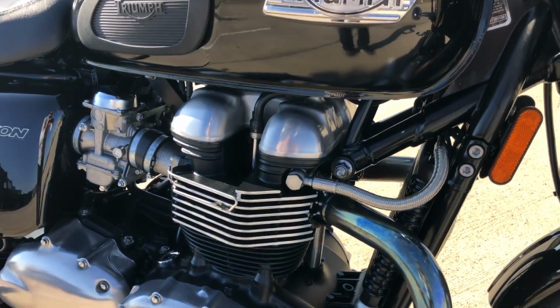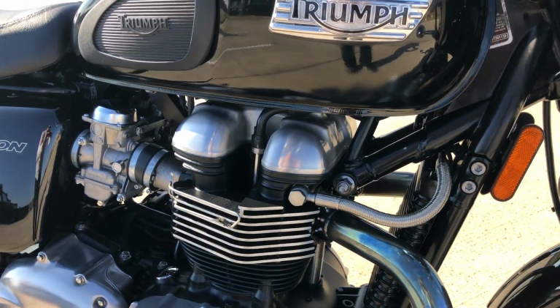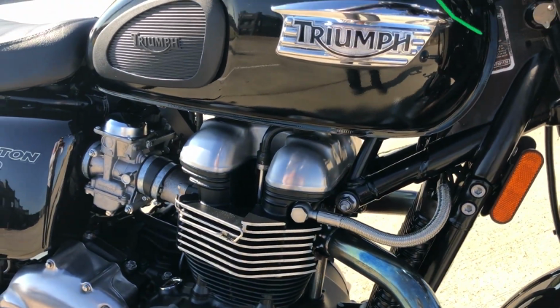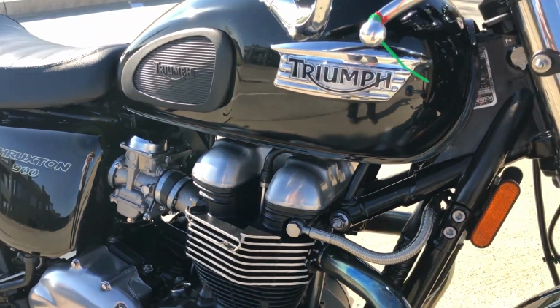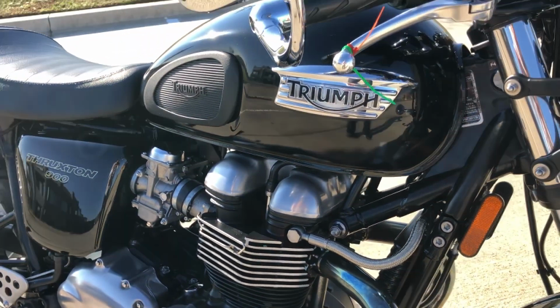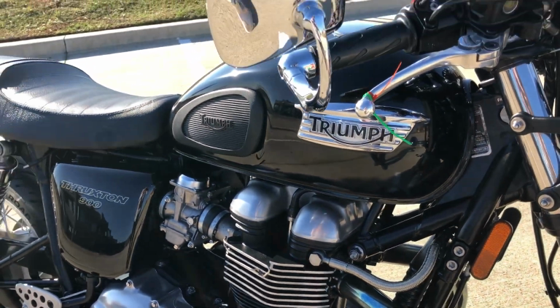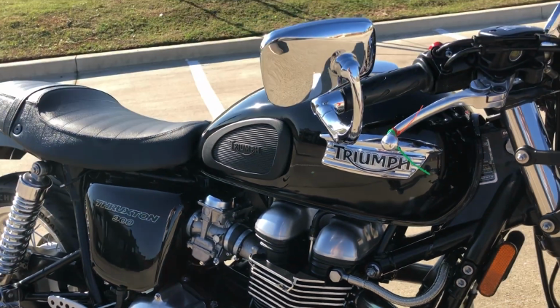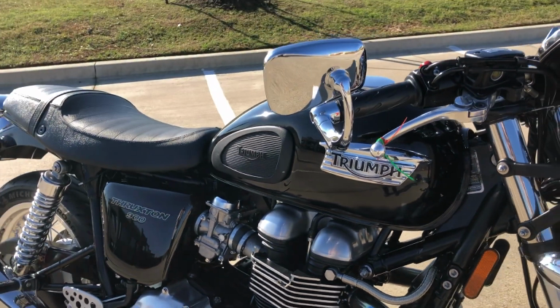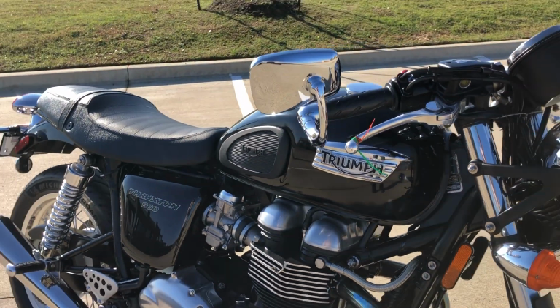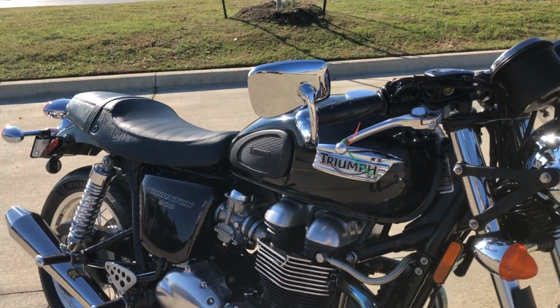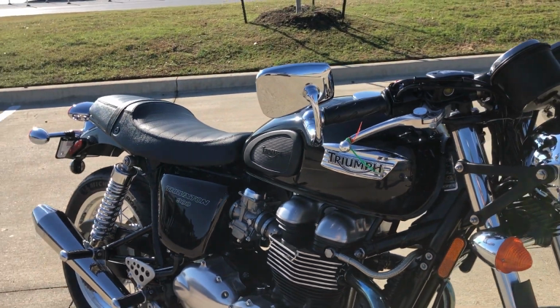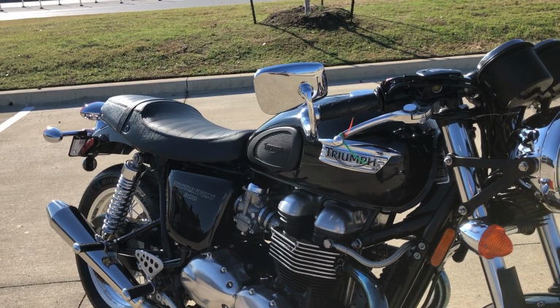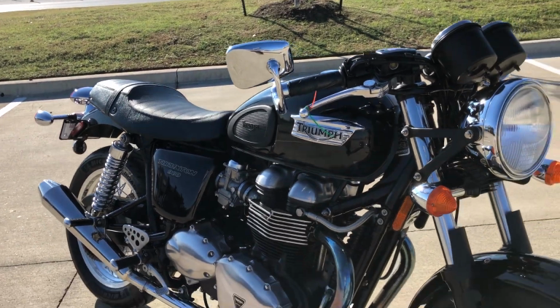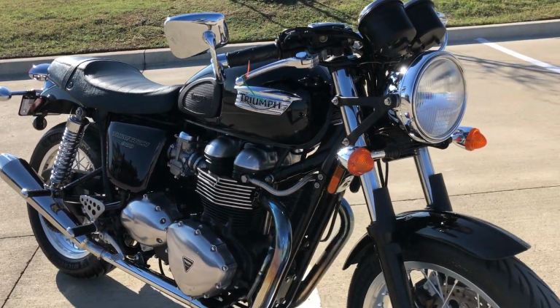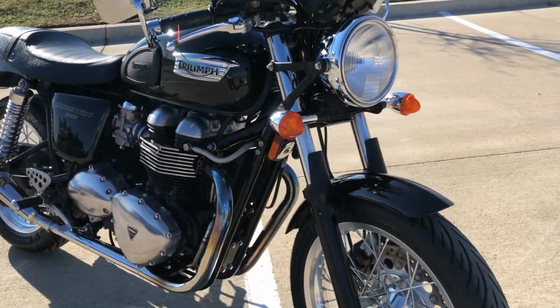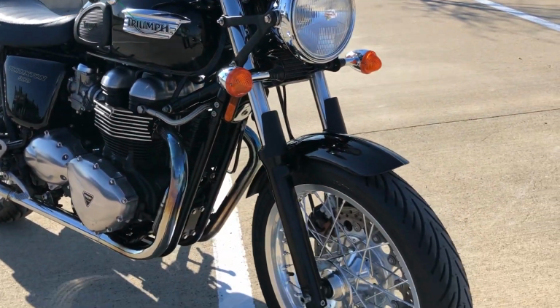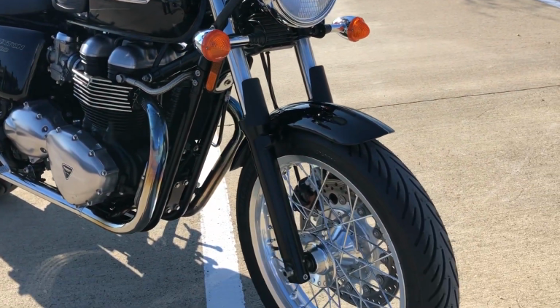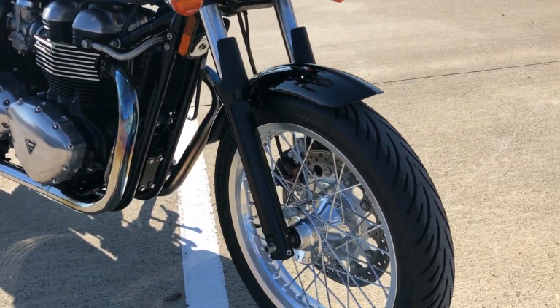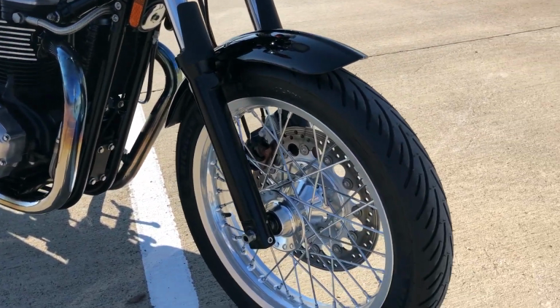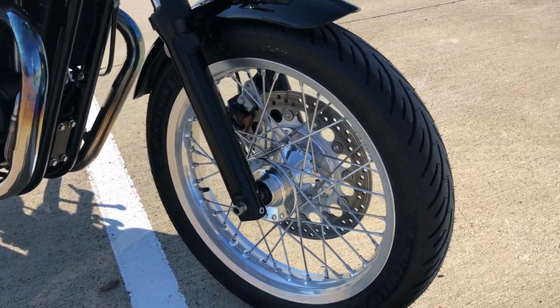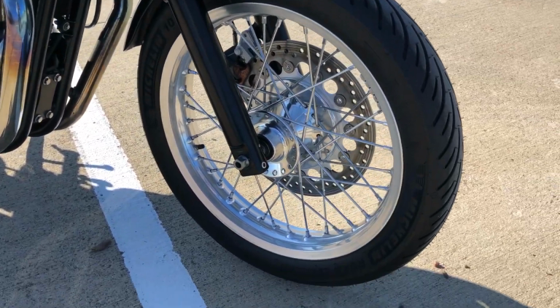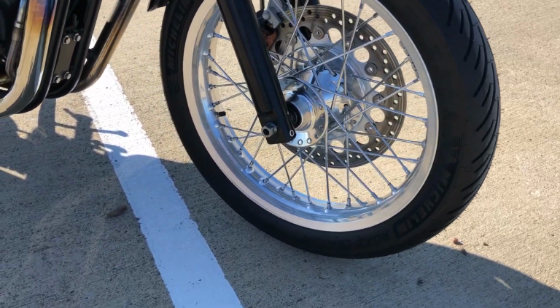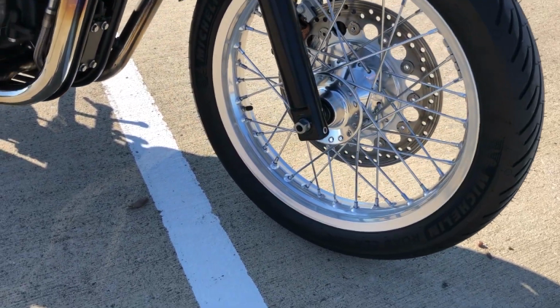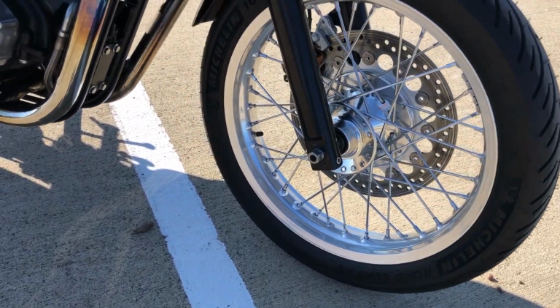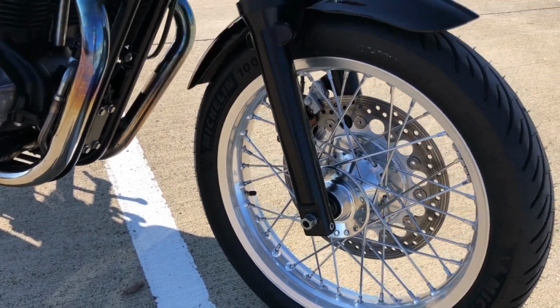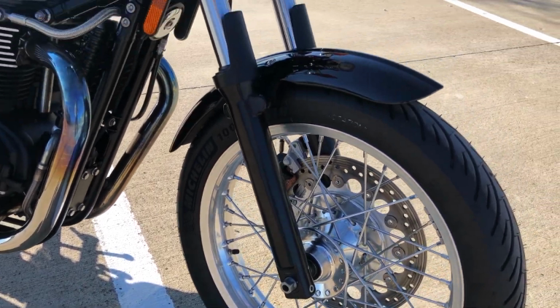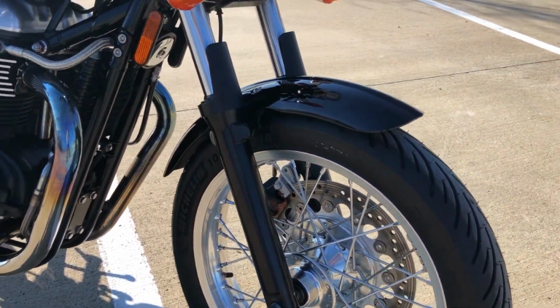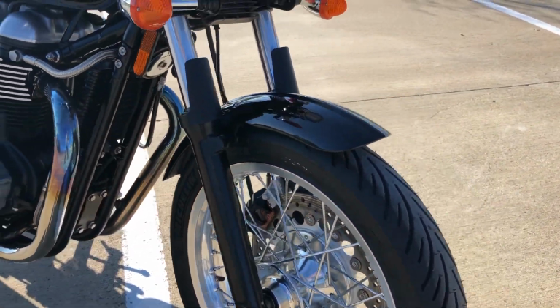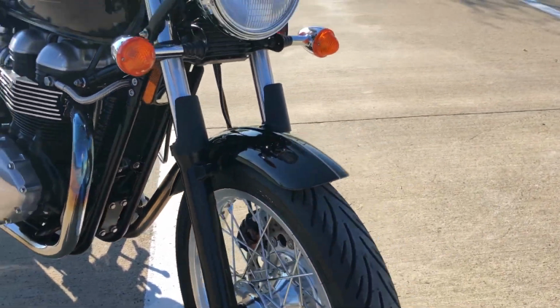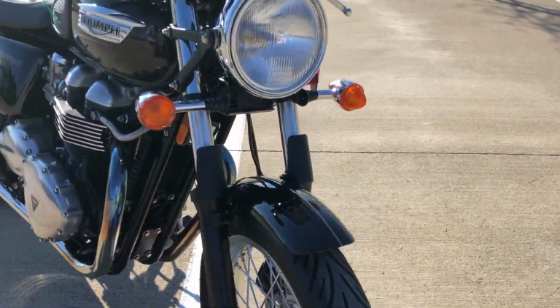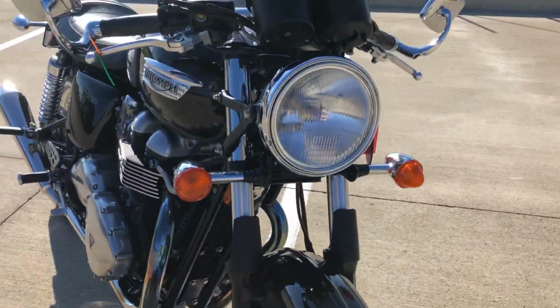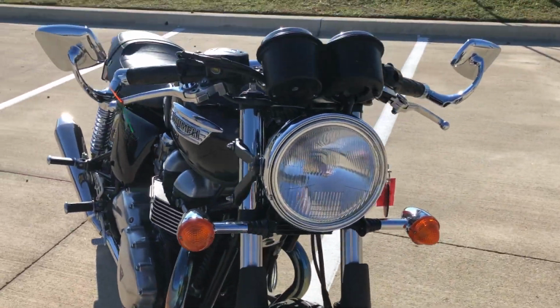That's what's cool with the whole cafe racer vibe. You've got fresh rubber on the front wheel as well. Those spokes look so much better — they were pretty funky before. The detail team did an awesome job.